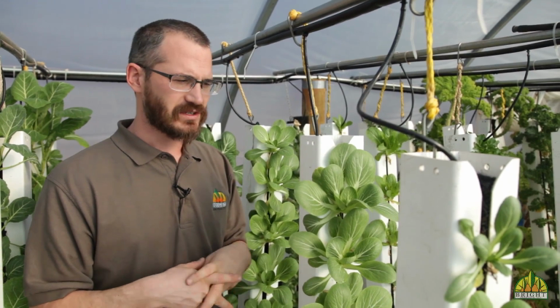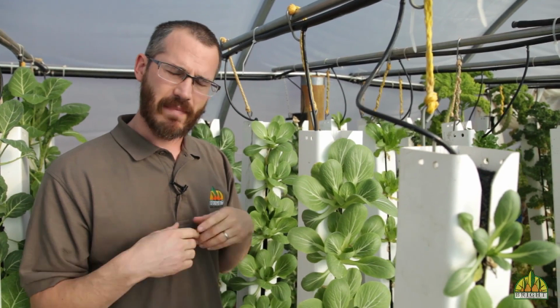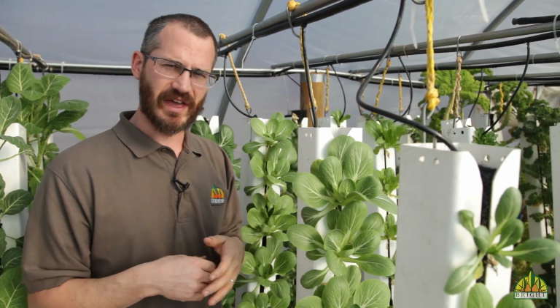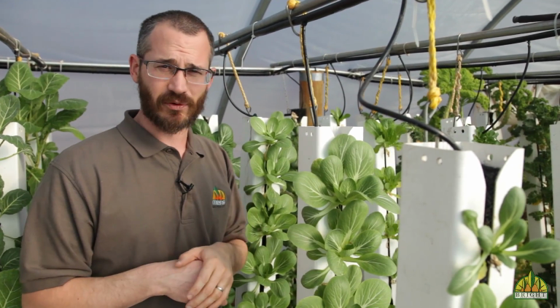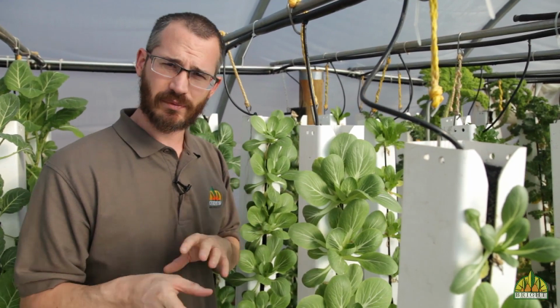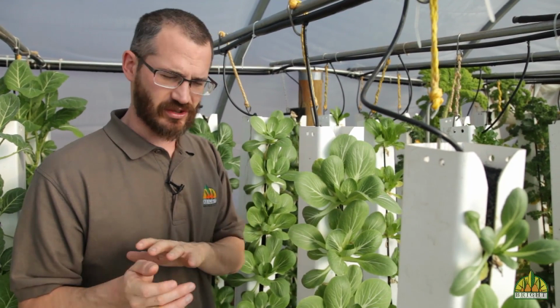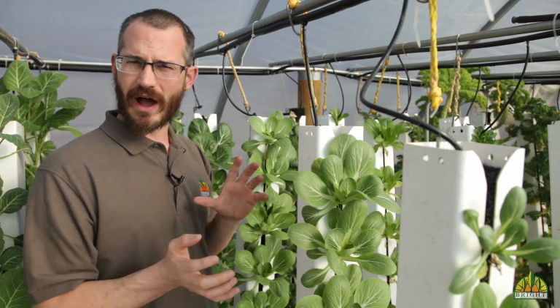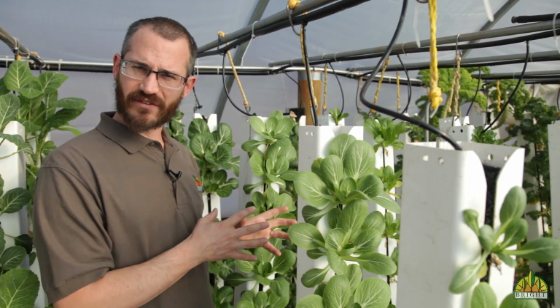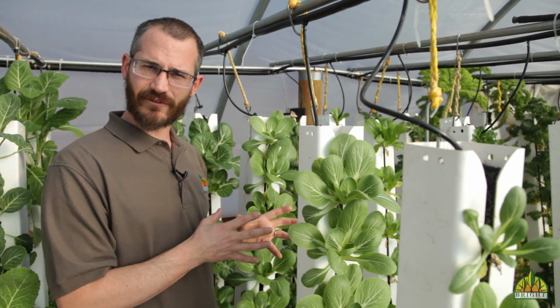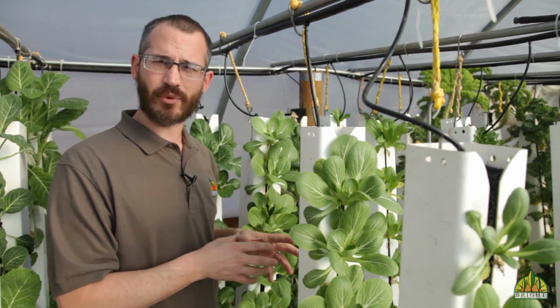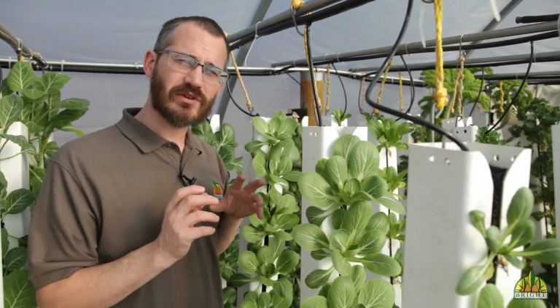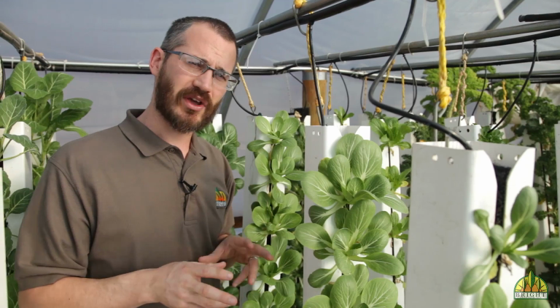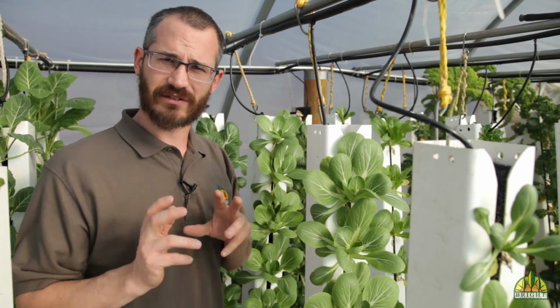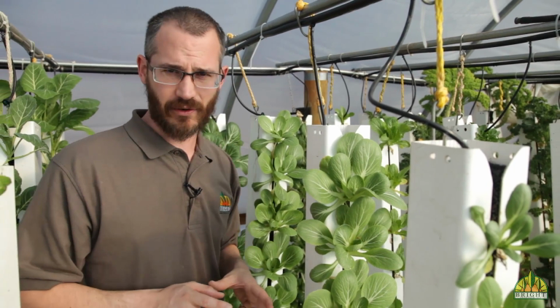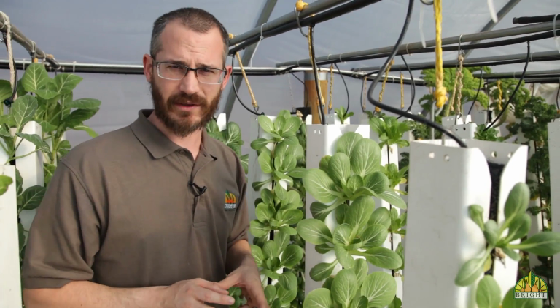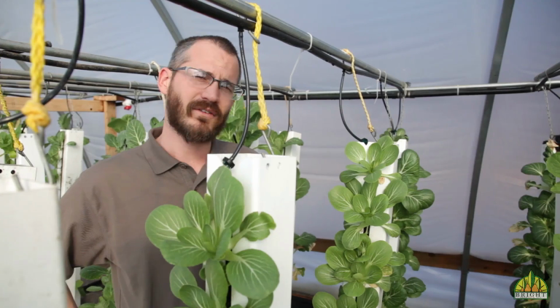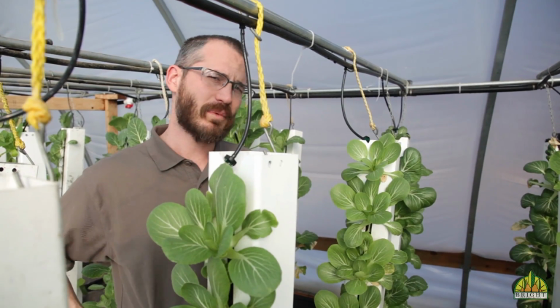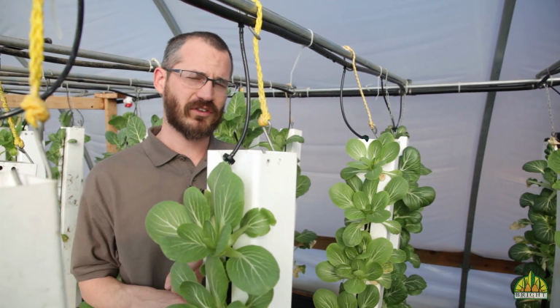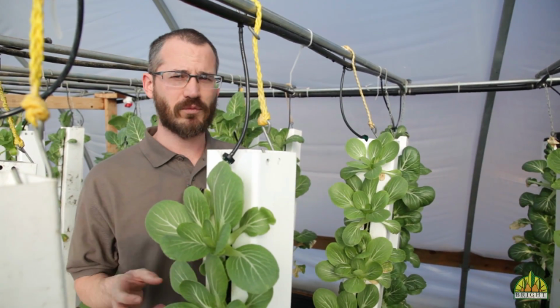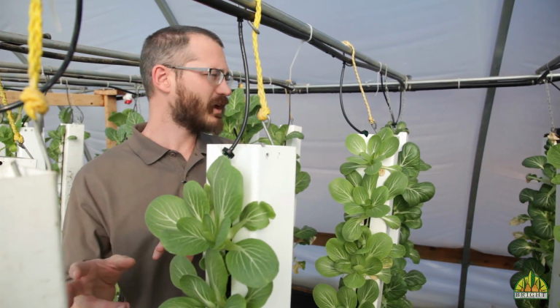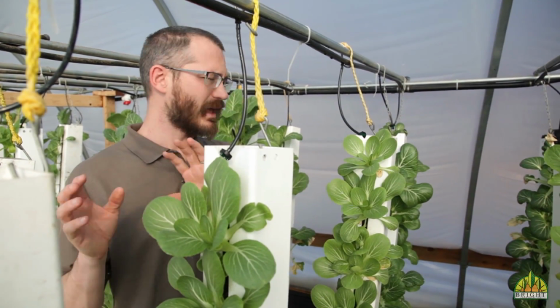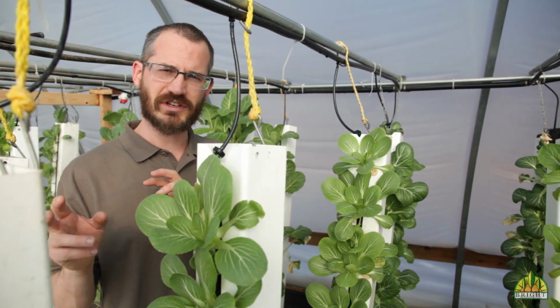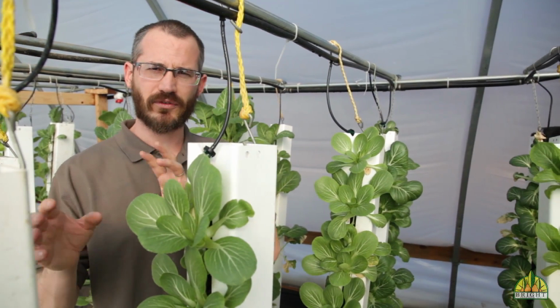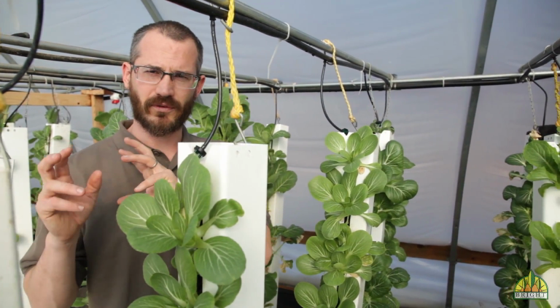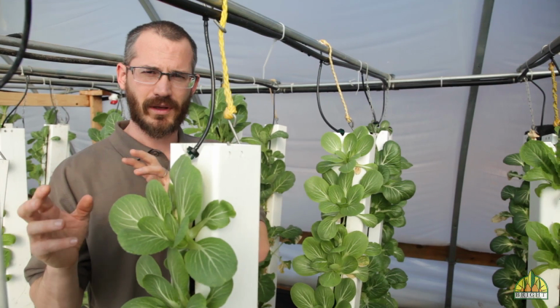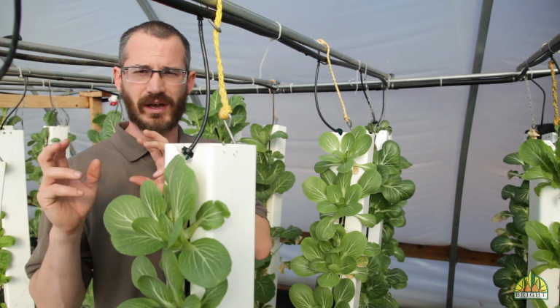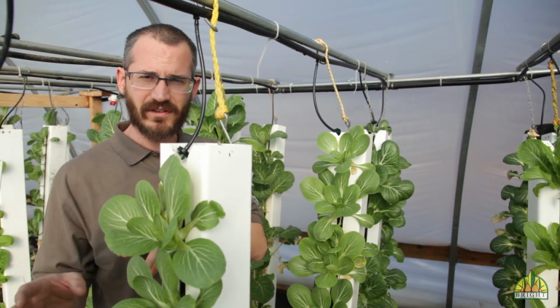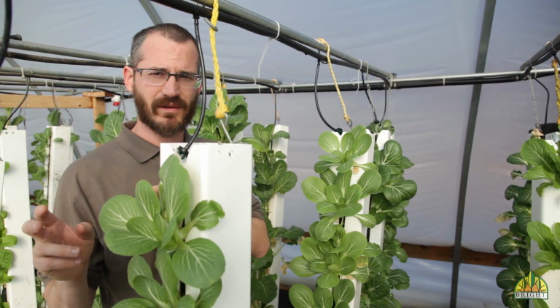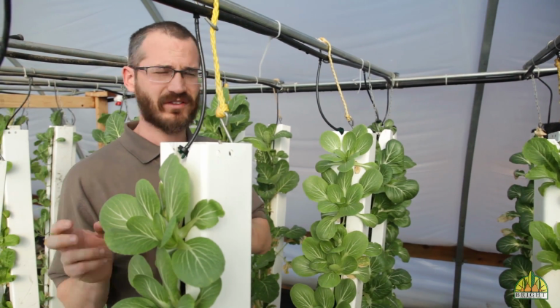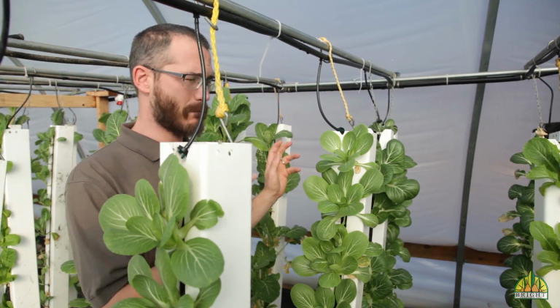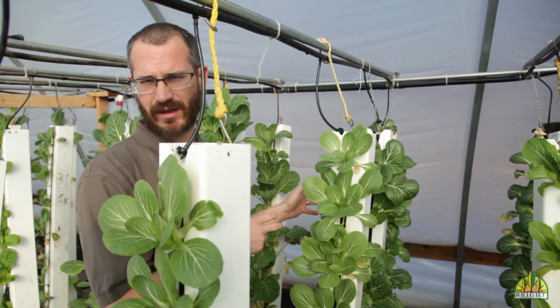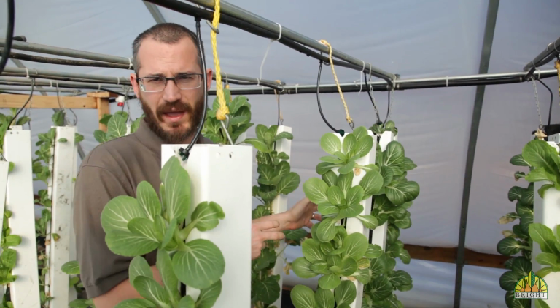To manage that and to get really good production throughout the life cycle of the crop, we do something called conveyor cropping. Conveyor cropping describes moving immature towers from the front of the mass to the back of the mass.